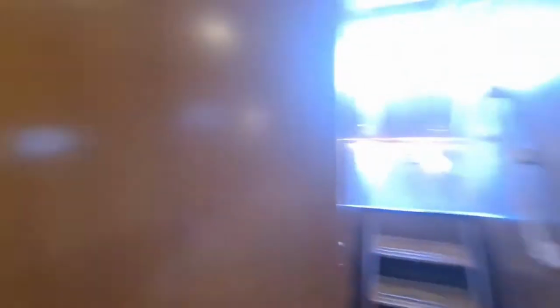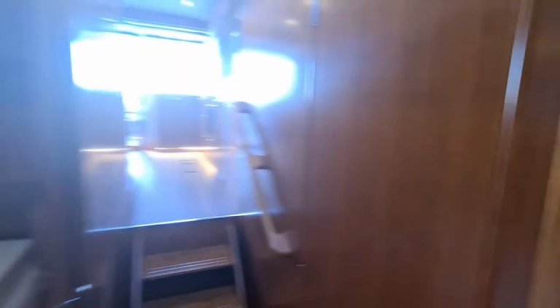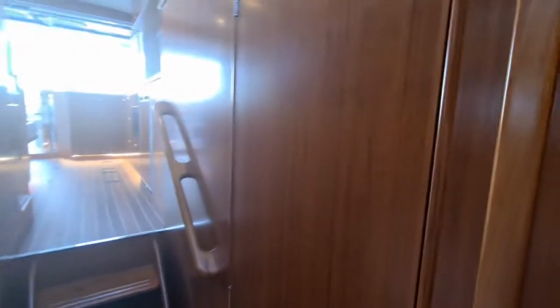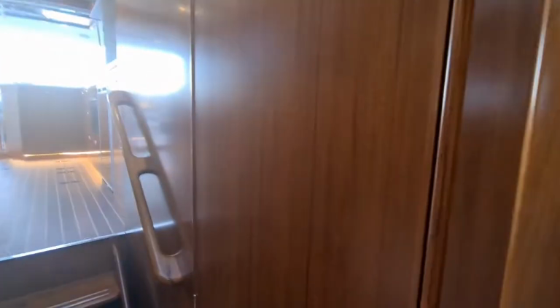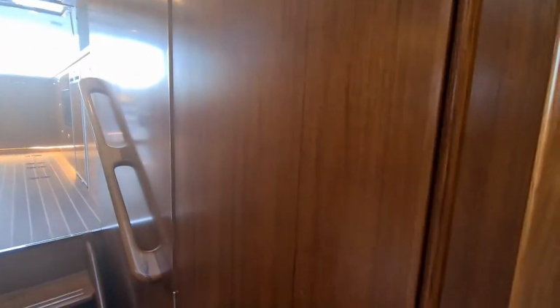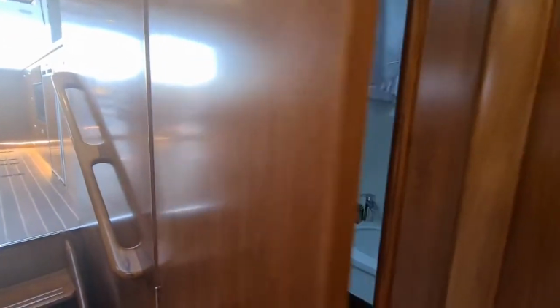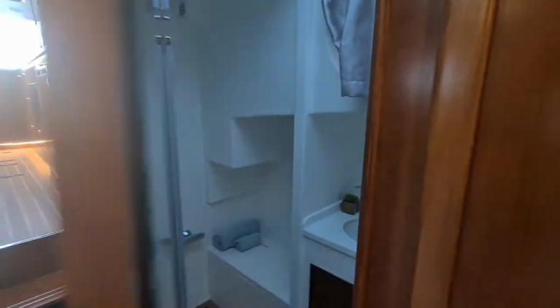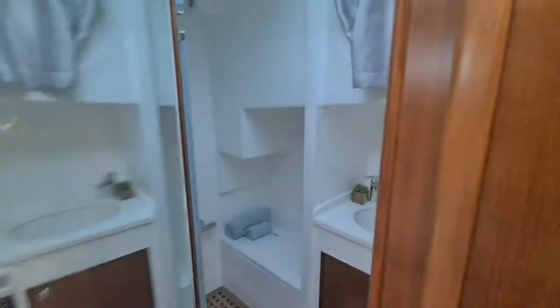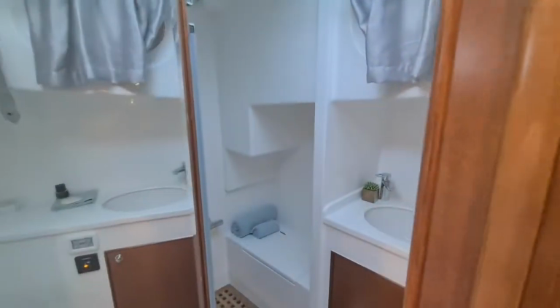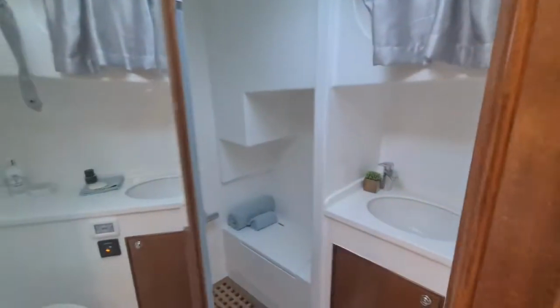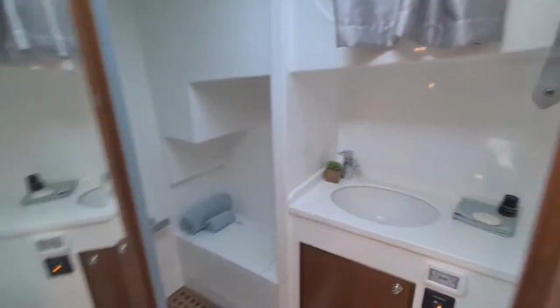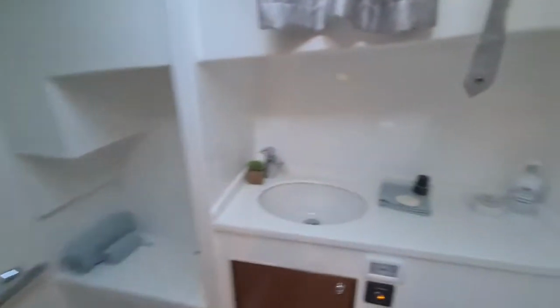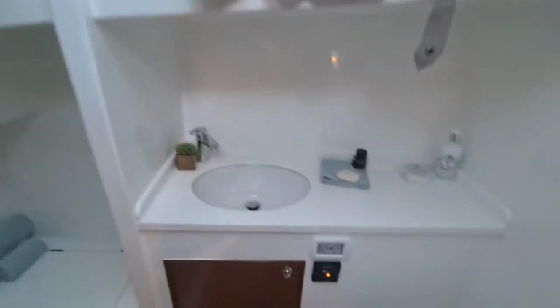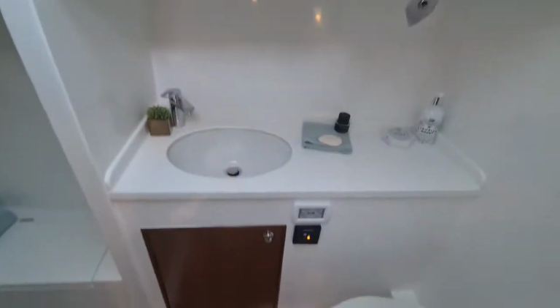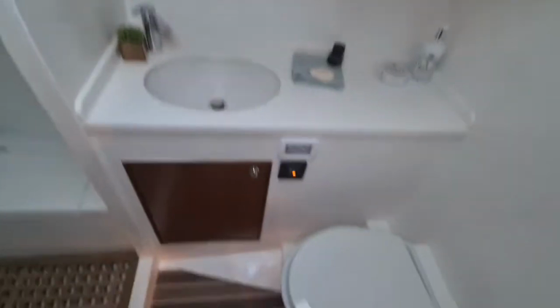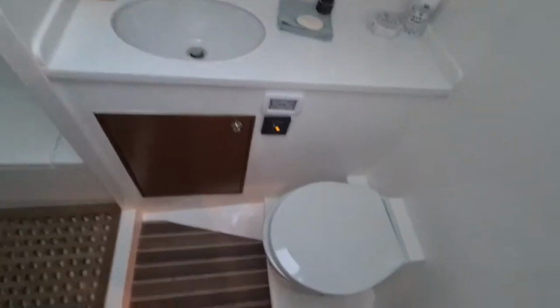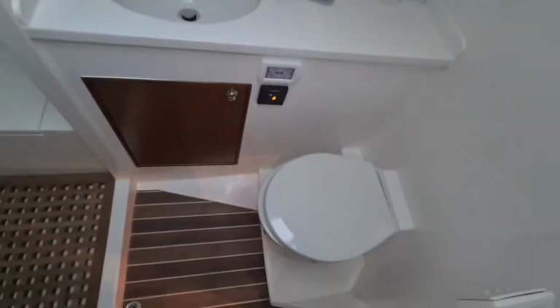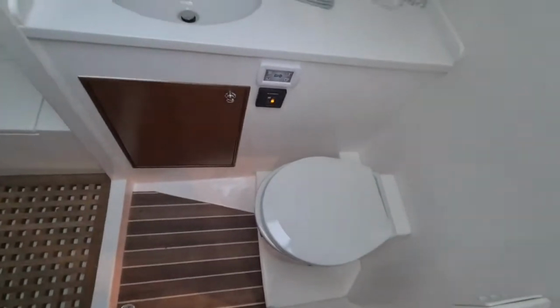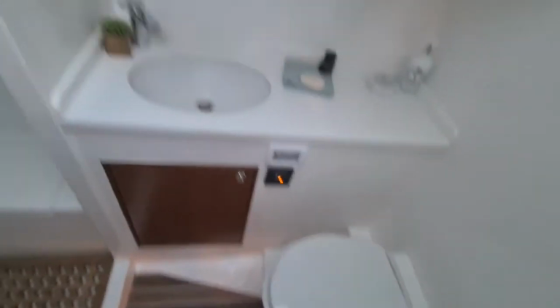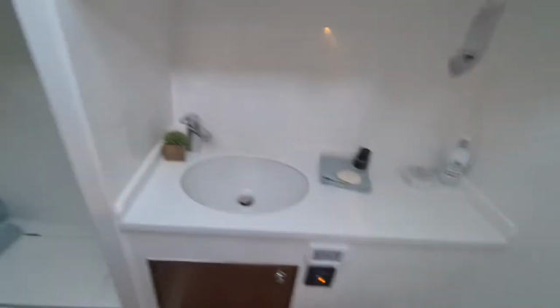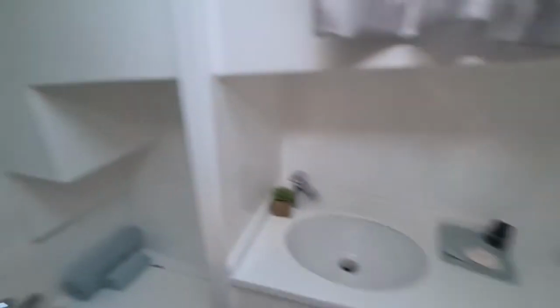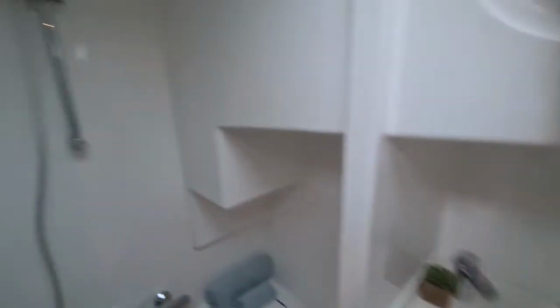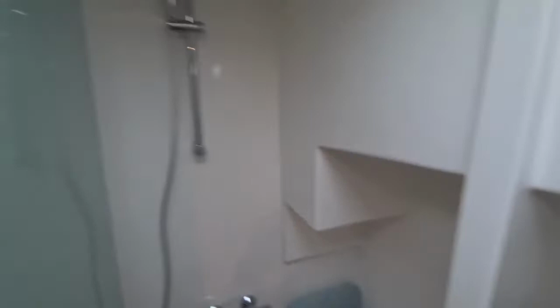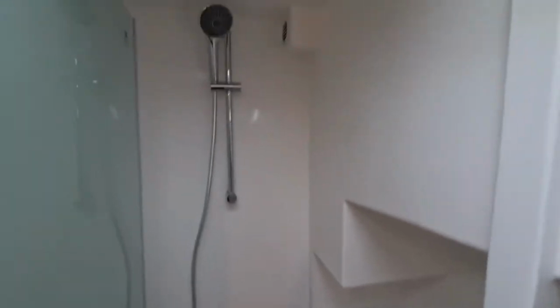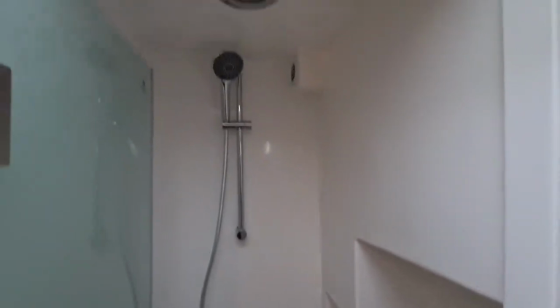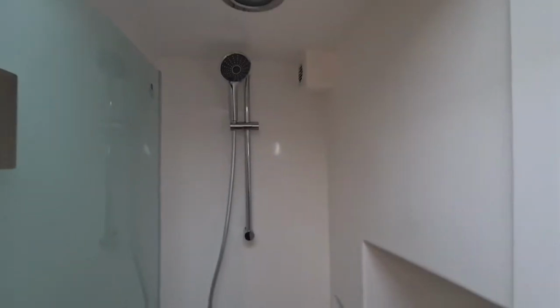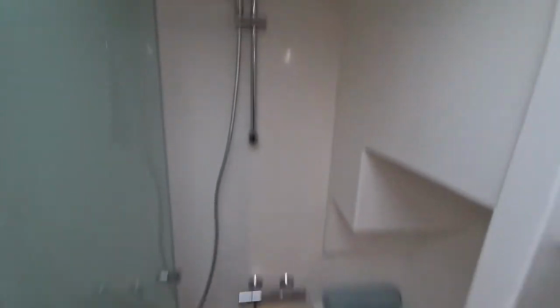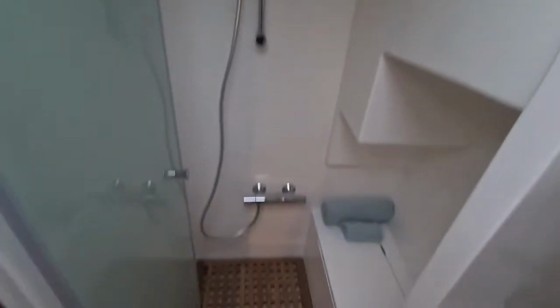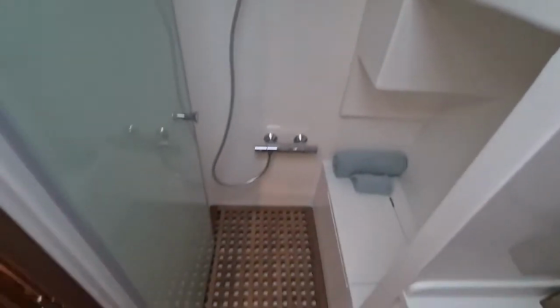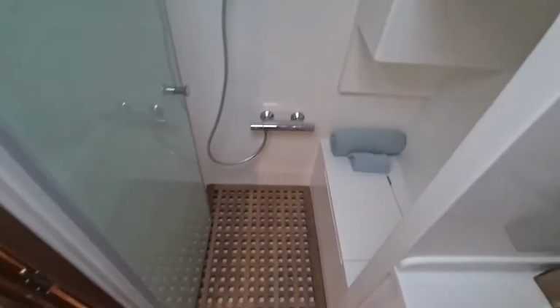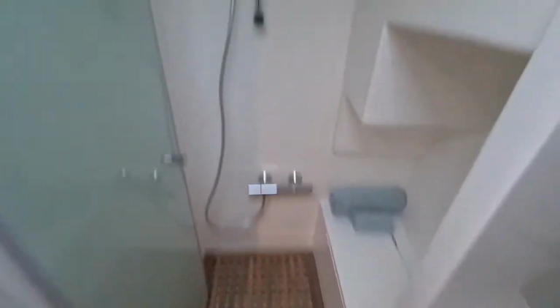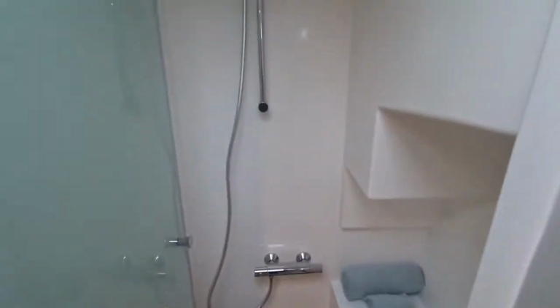The bathroom in this vessel is located on the port side — nice, big and airy, with a full-length shower and a closeable door.